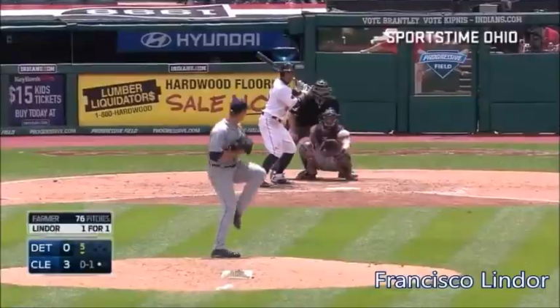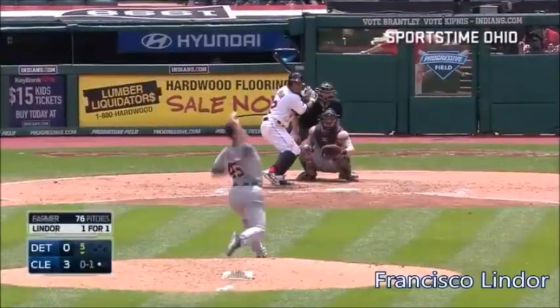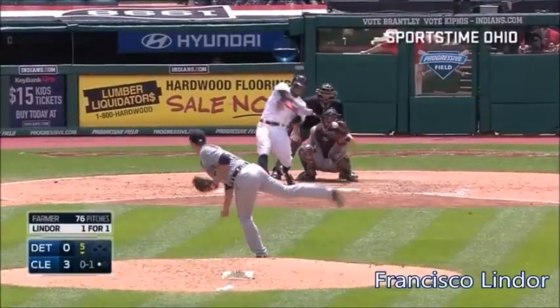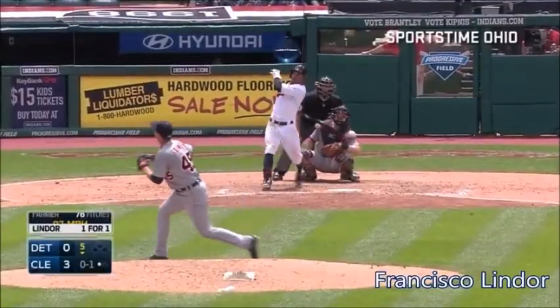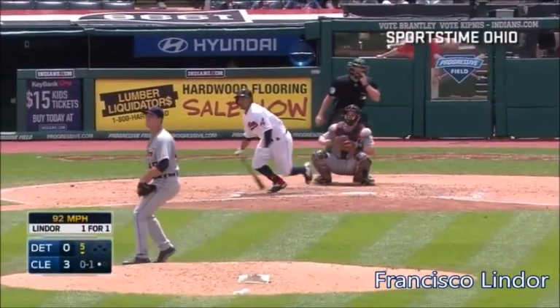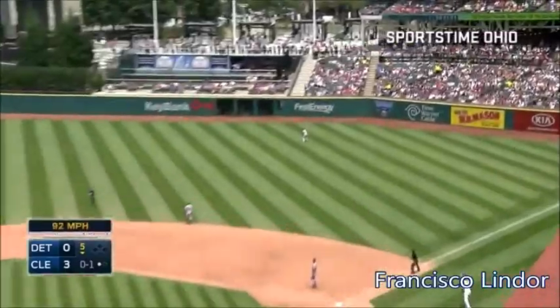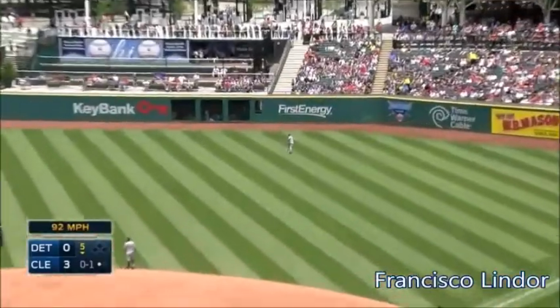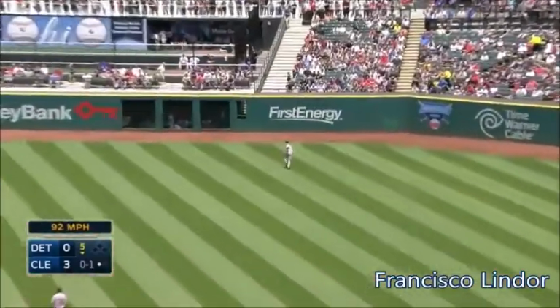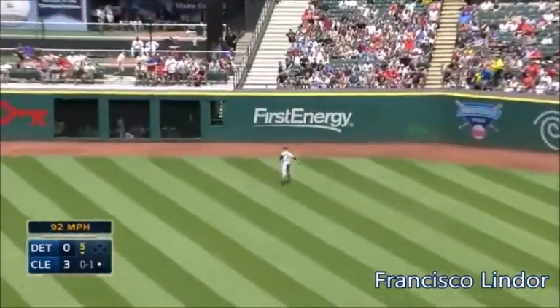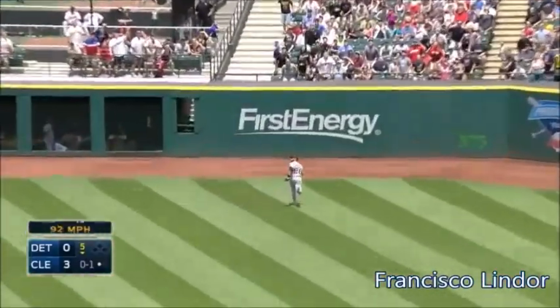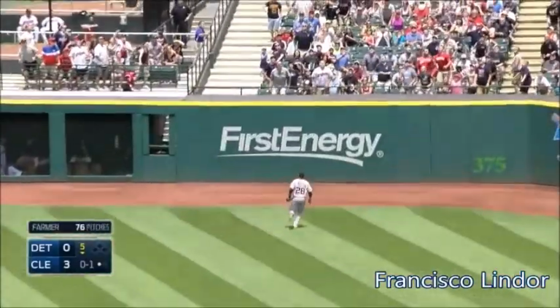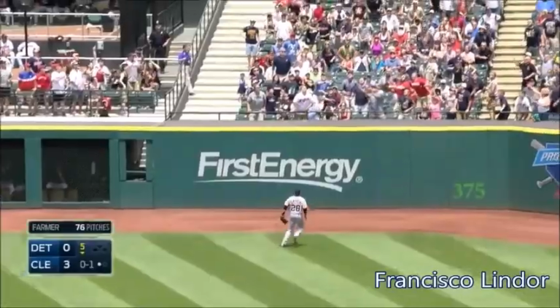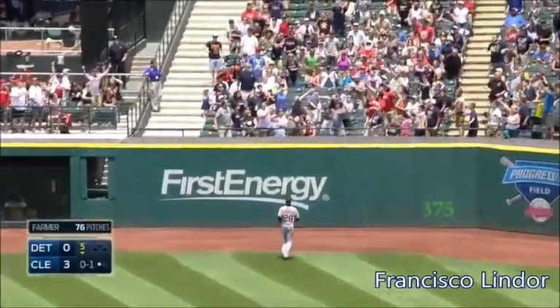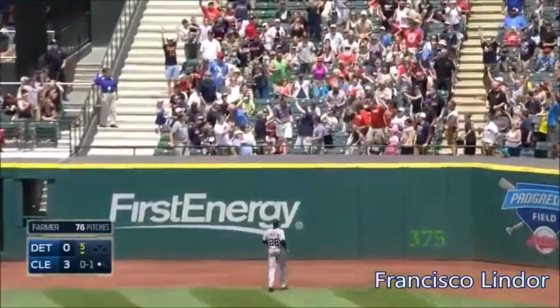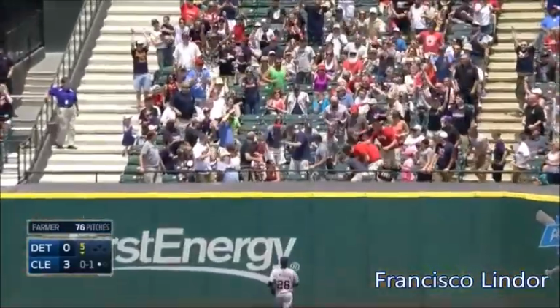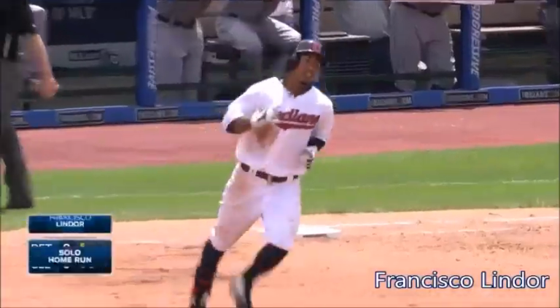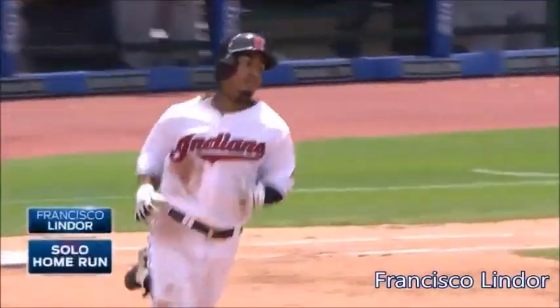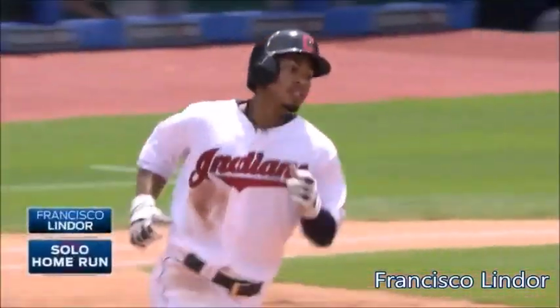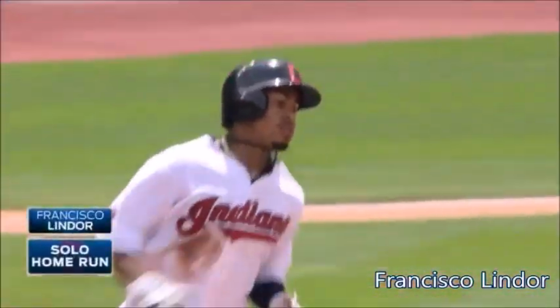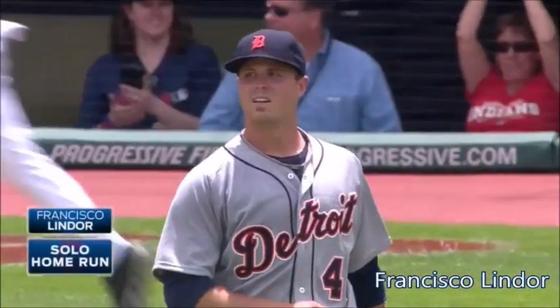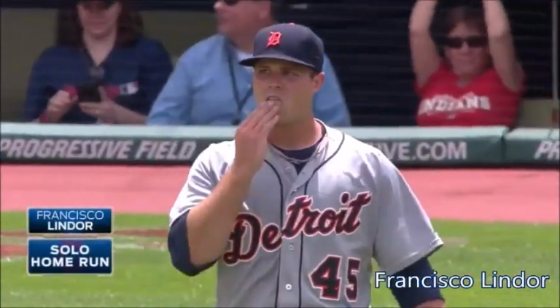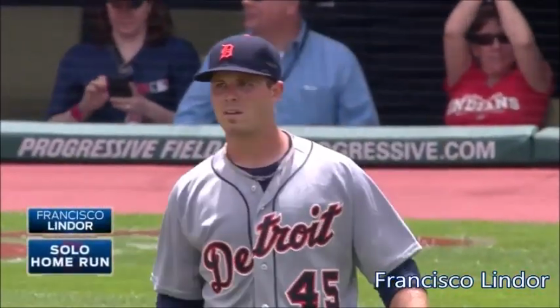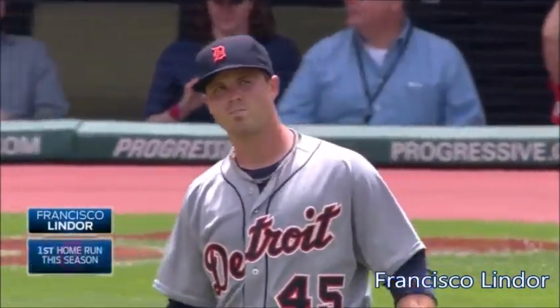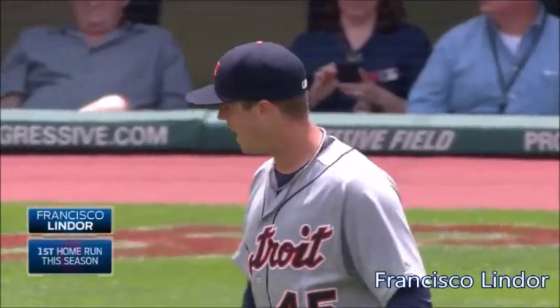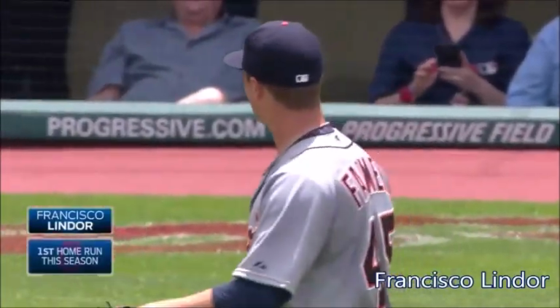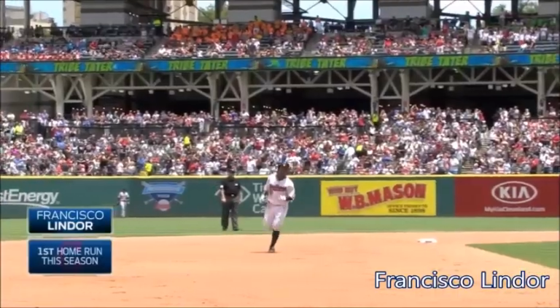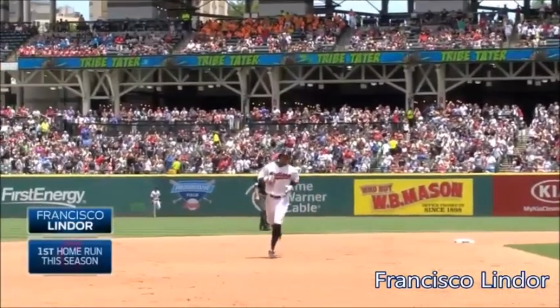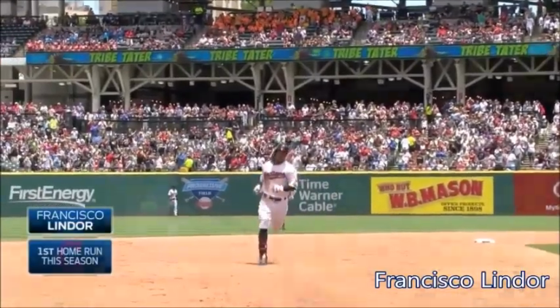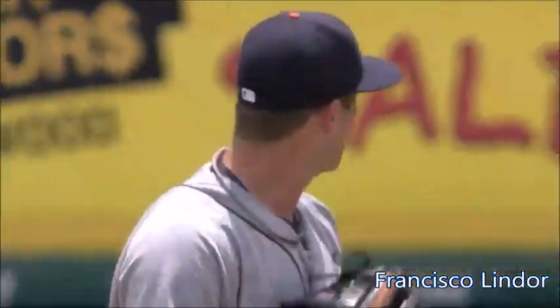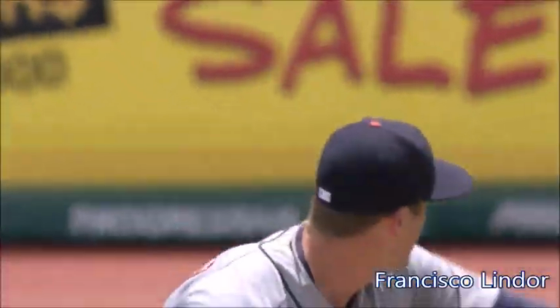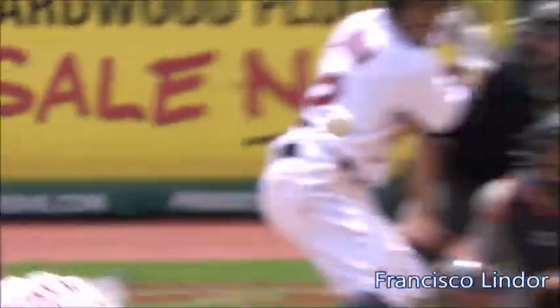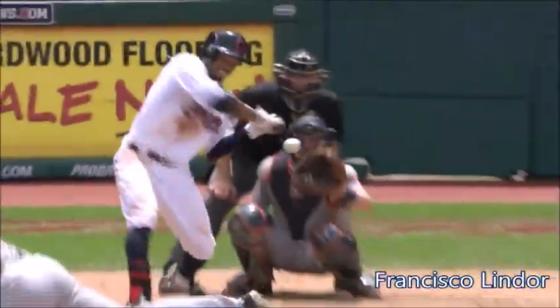In the third, Lindor launches one deep to right field. J.D. Martinez looking up. Gone to Souvenir City. Francisco Lindor's first big league homer makes it four to nothing Cleveland.